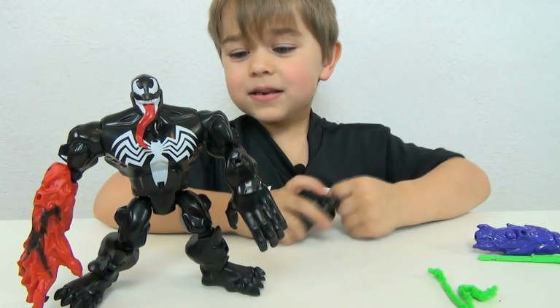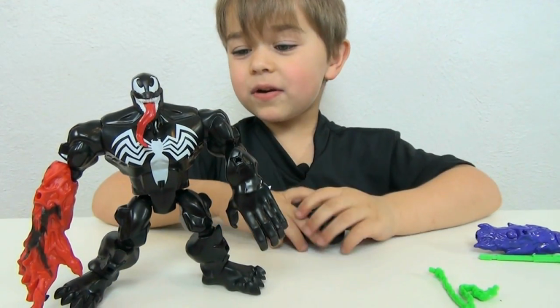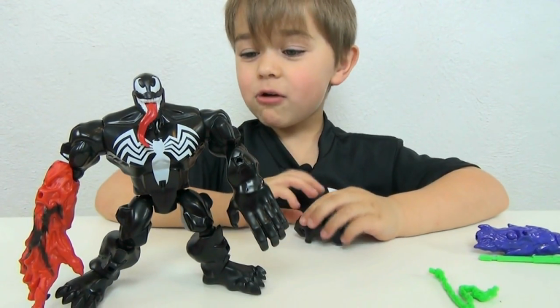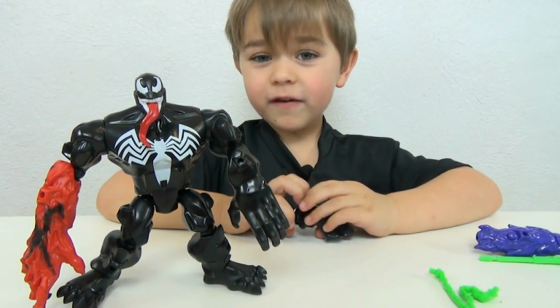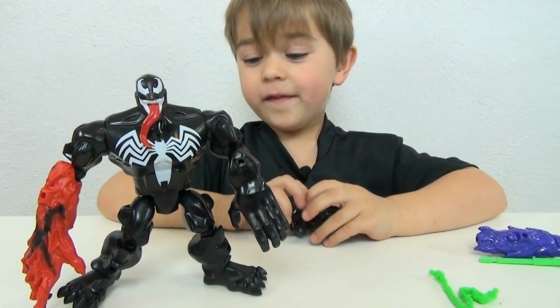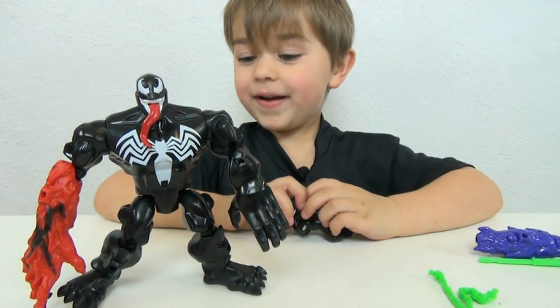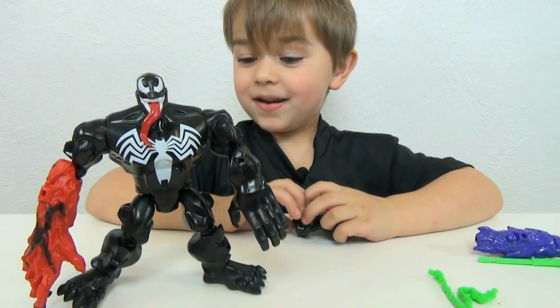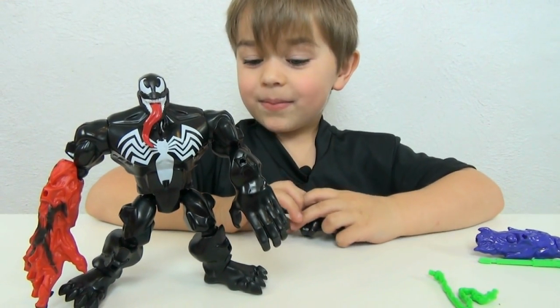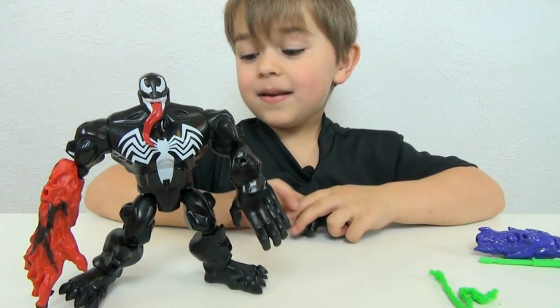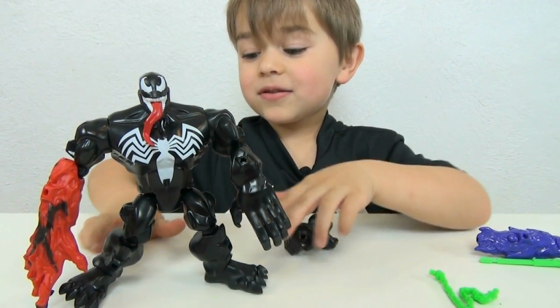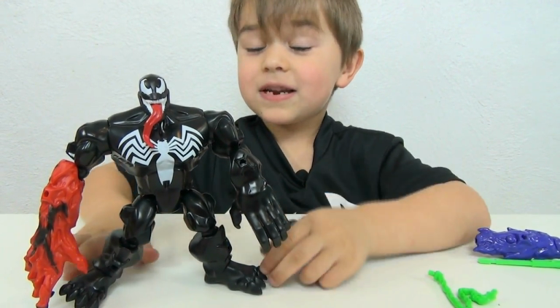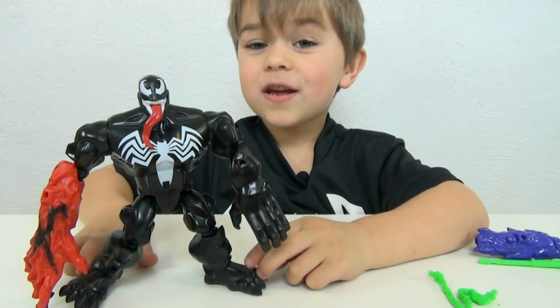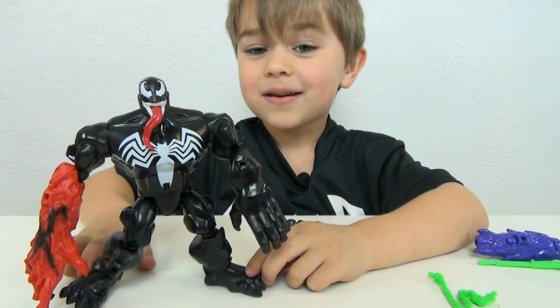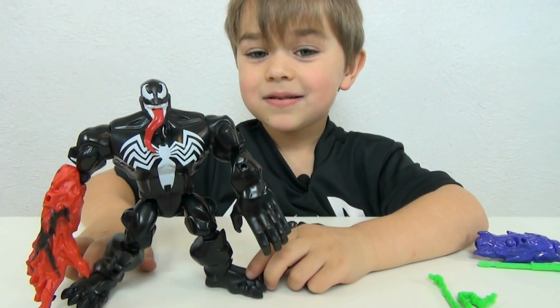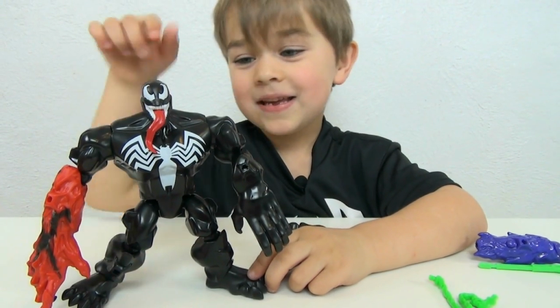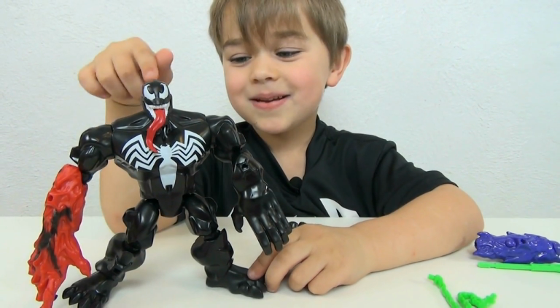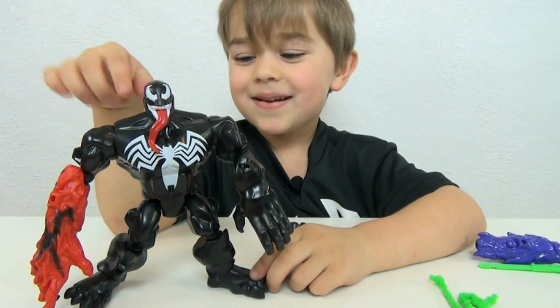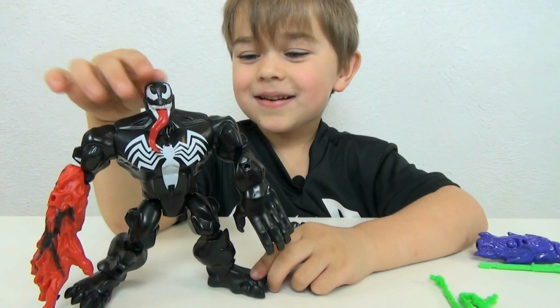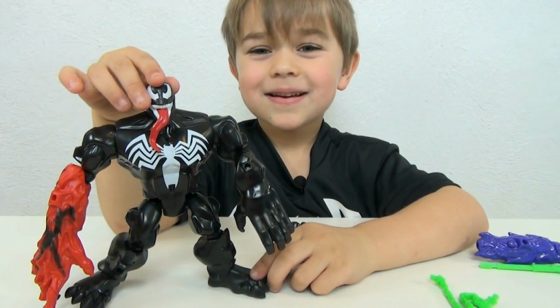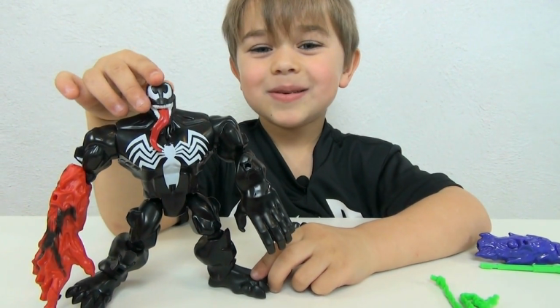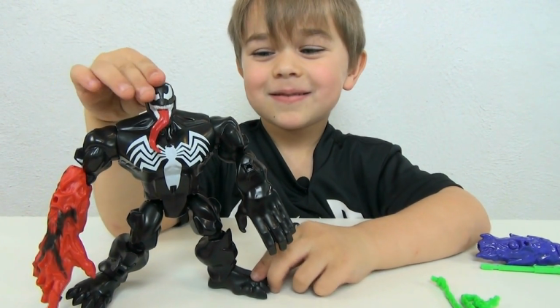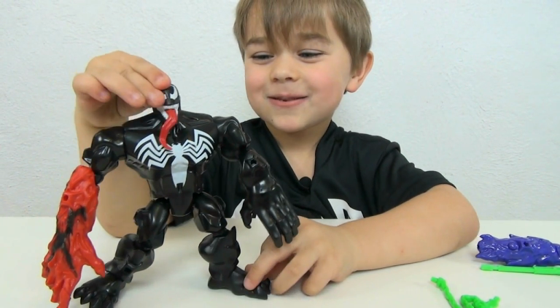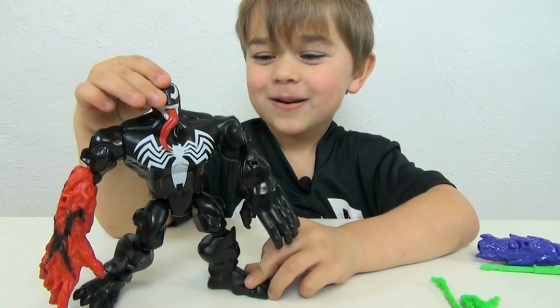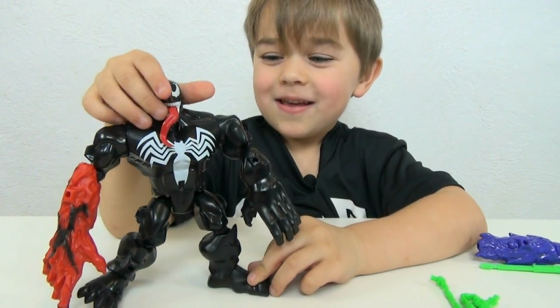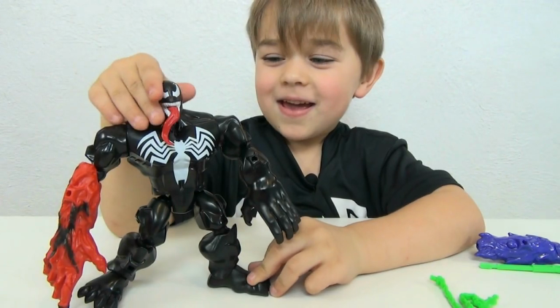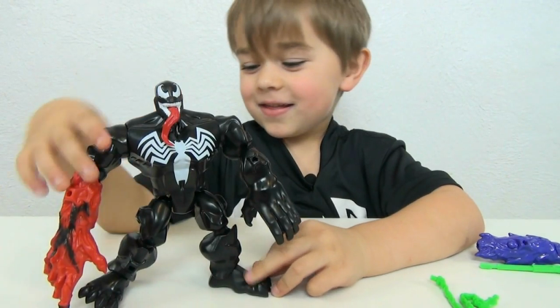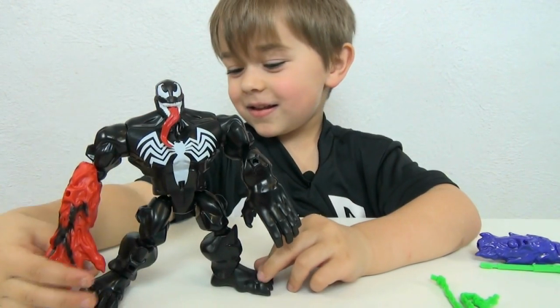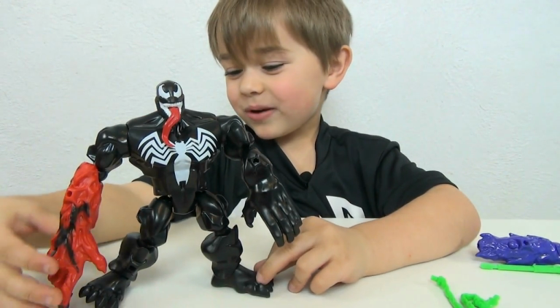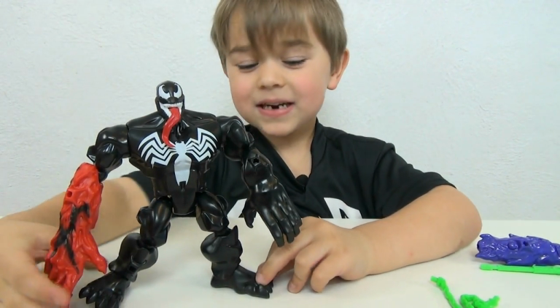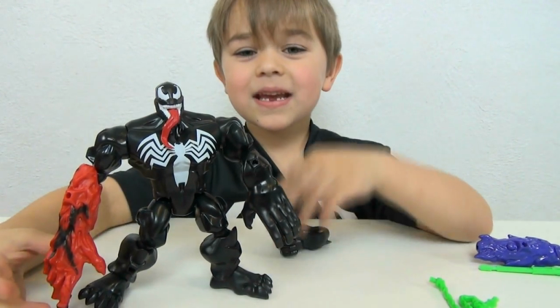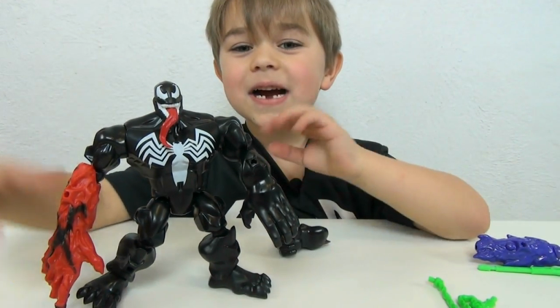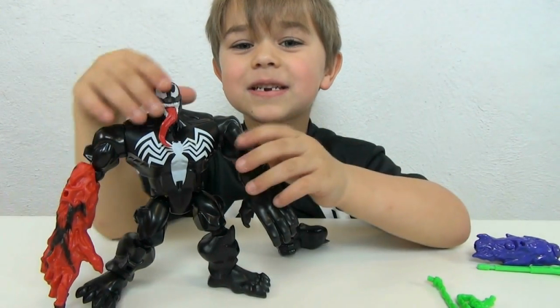So, if you are a Venom fan, you should definitely get them. And that's pretty much it. Thank you guys for watching.